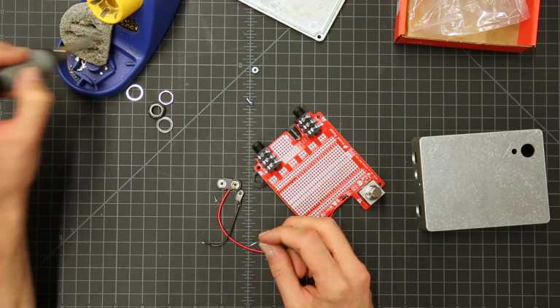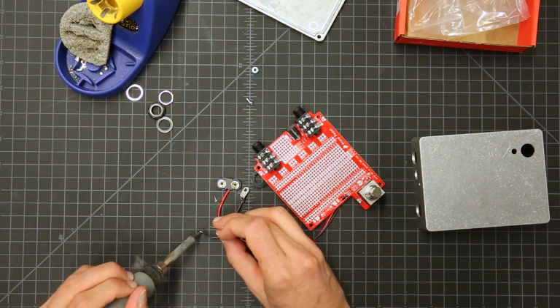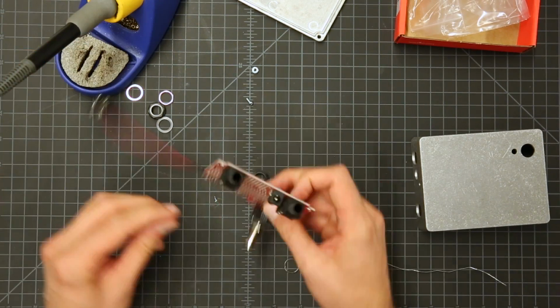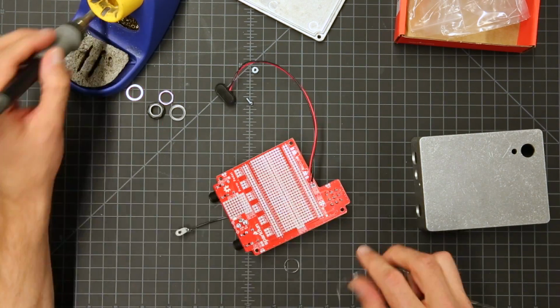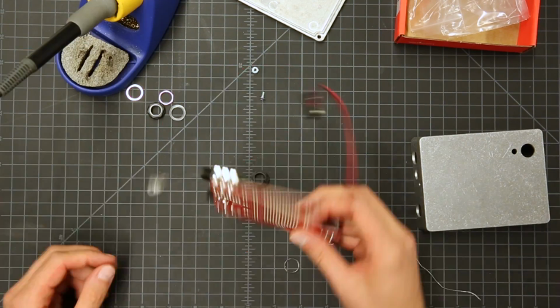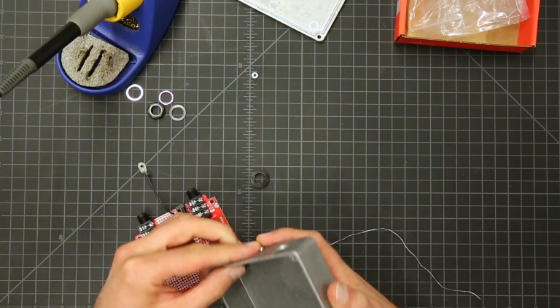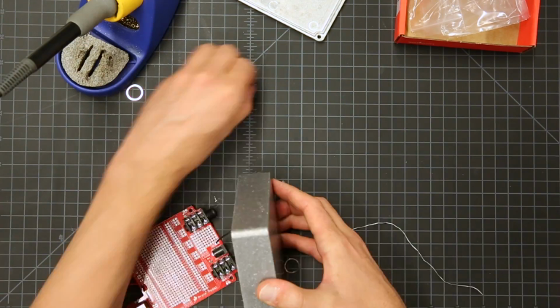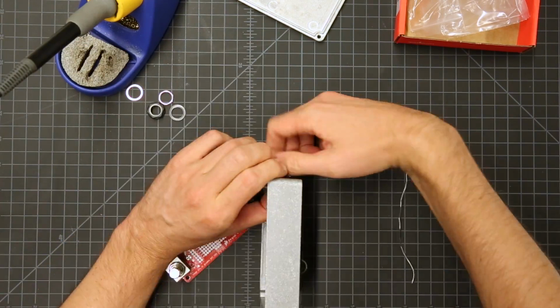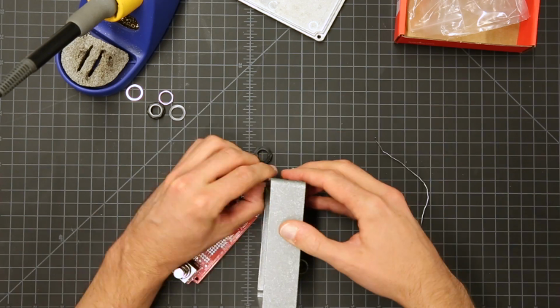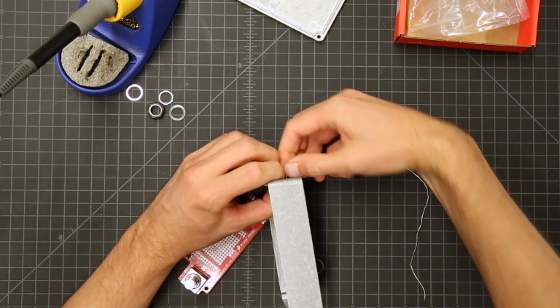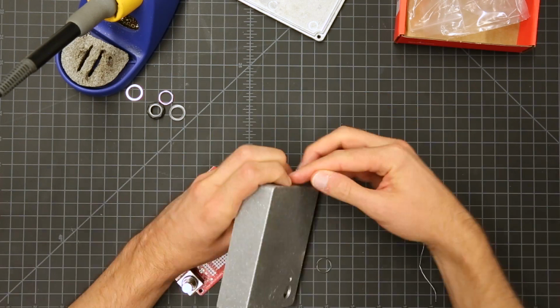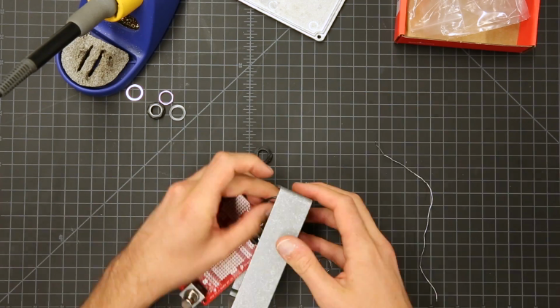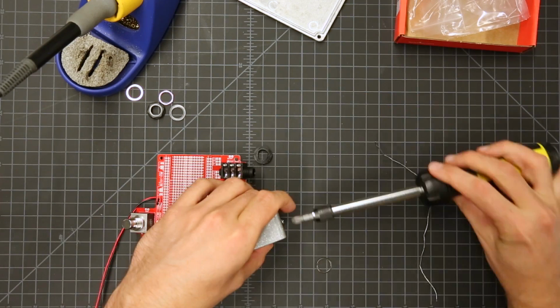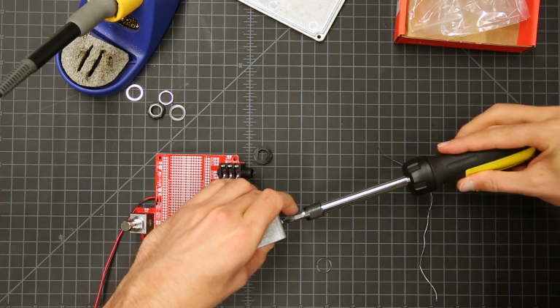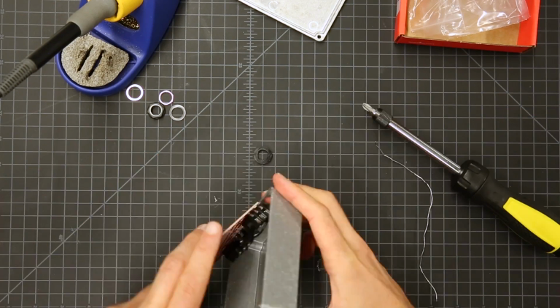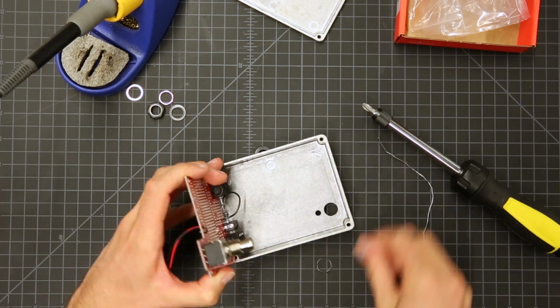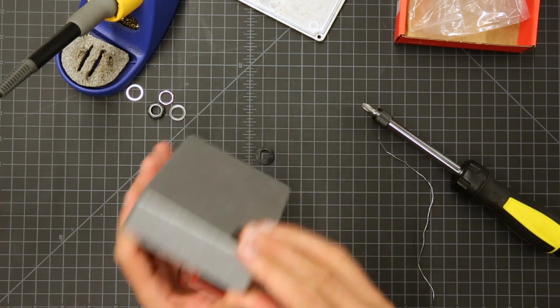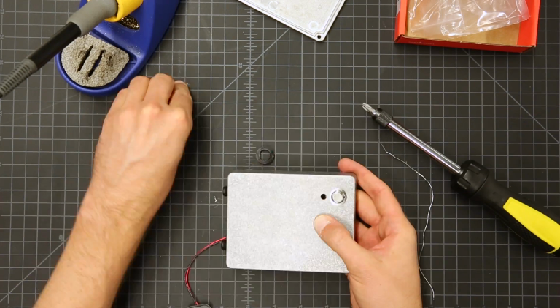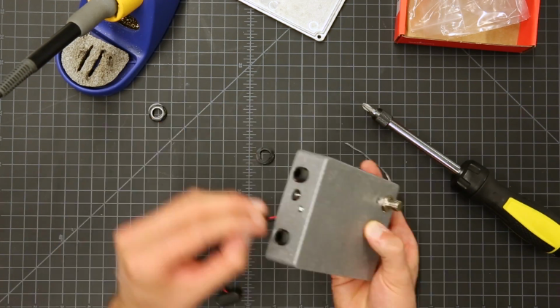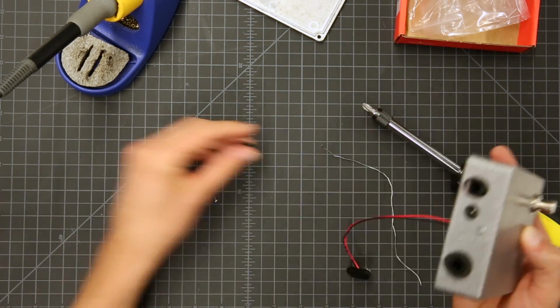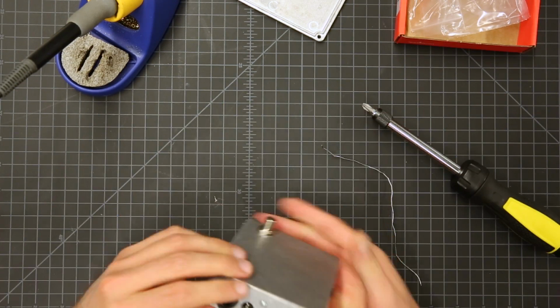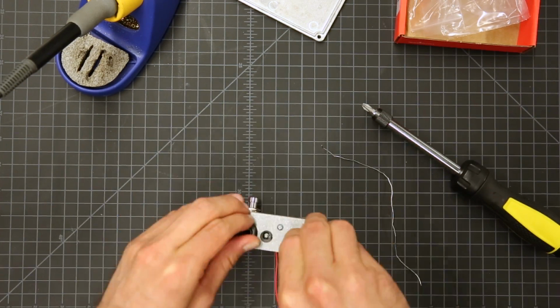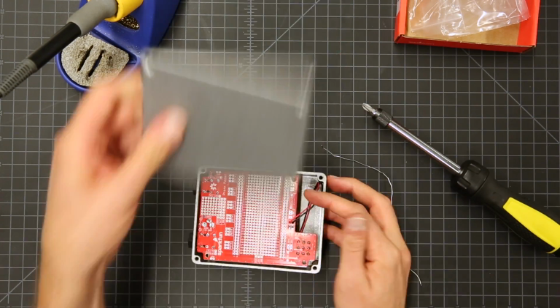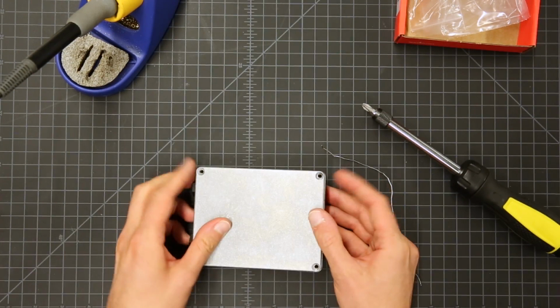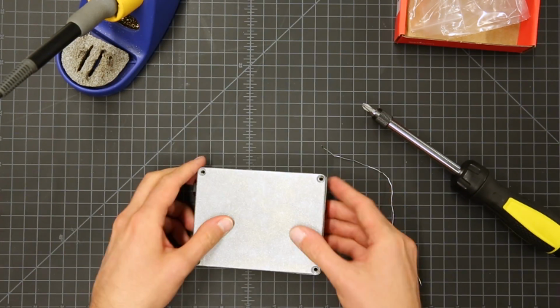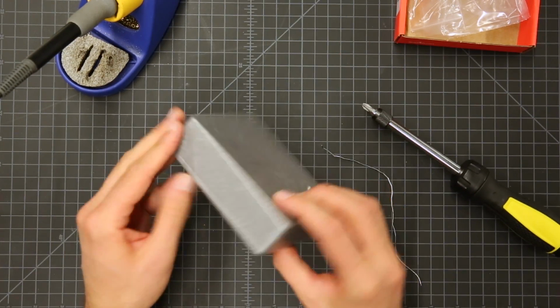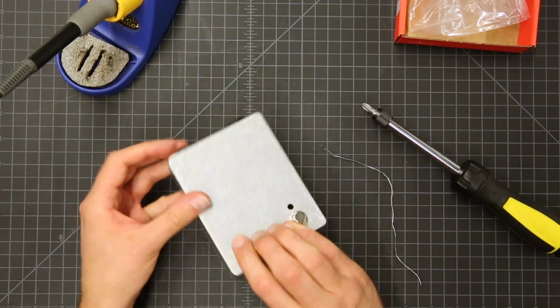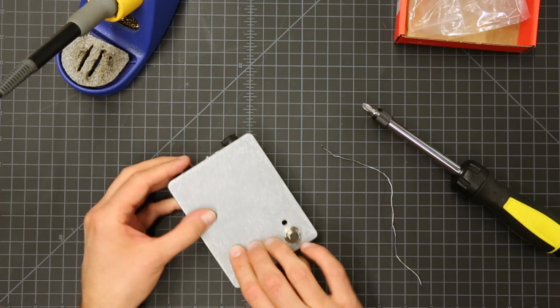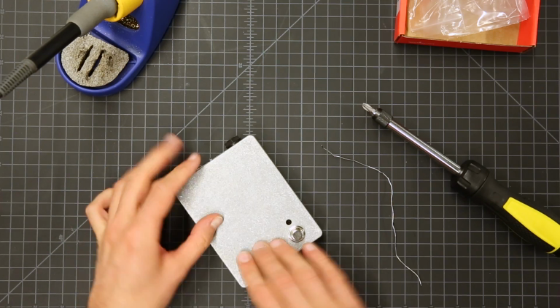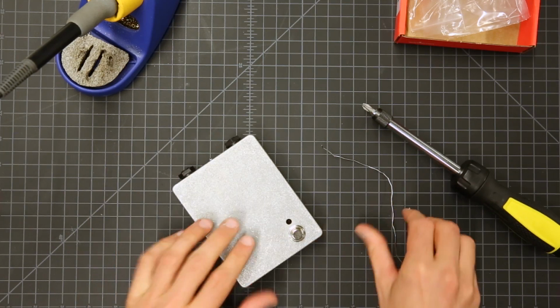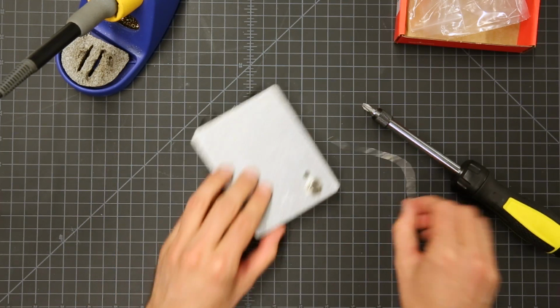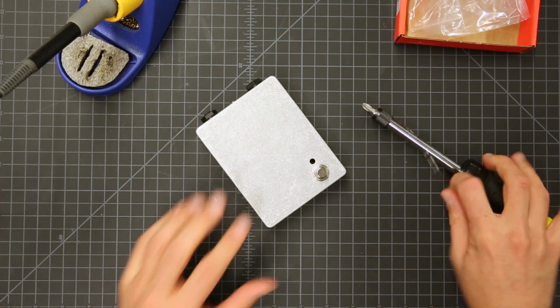But they haven't found all the sound — there's still plenty of undiscovered tonal territory out there for you to explore, and the SparkFun Proto-Pedal is a good place to start.